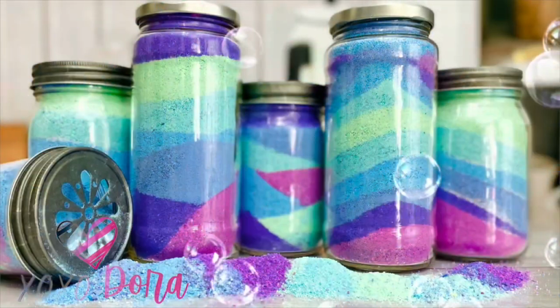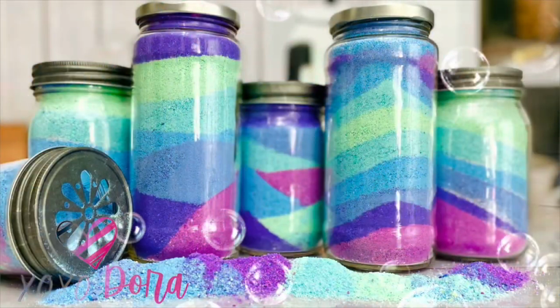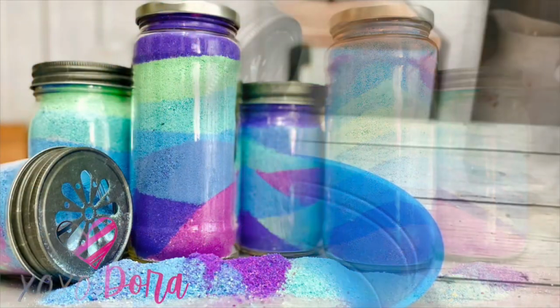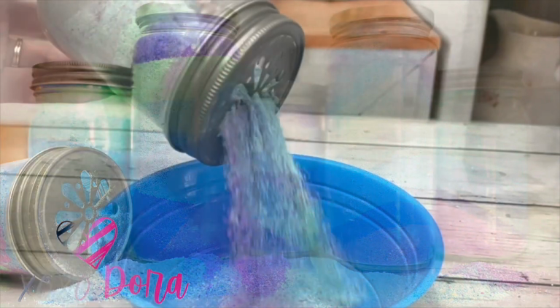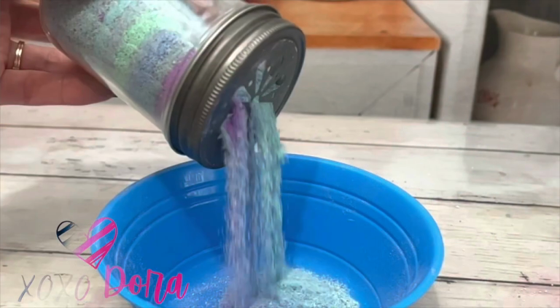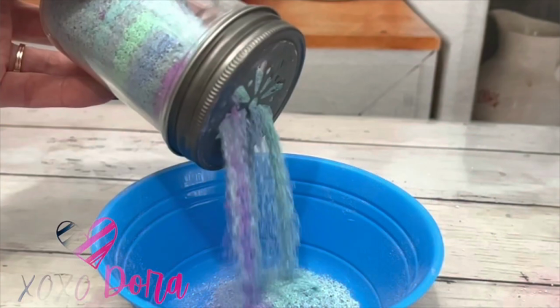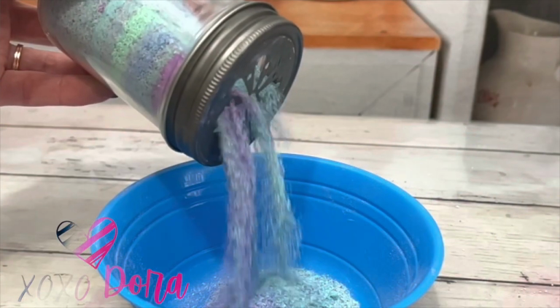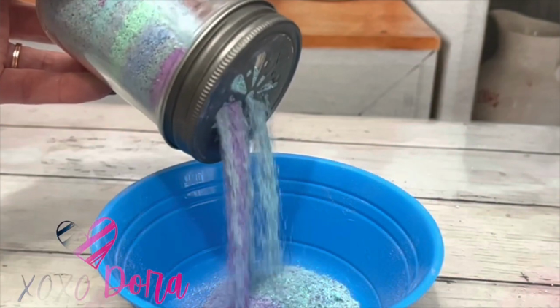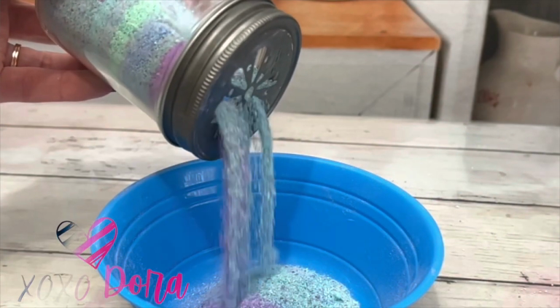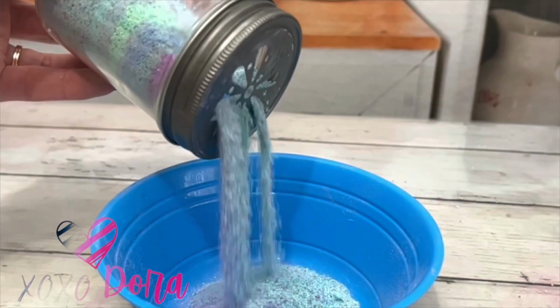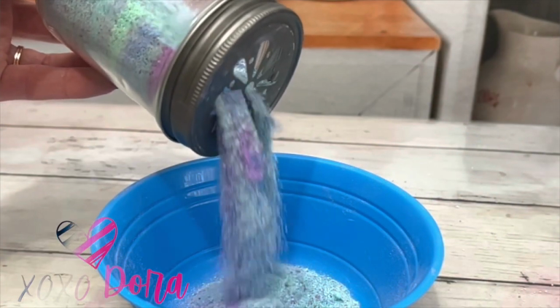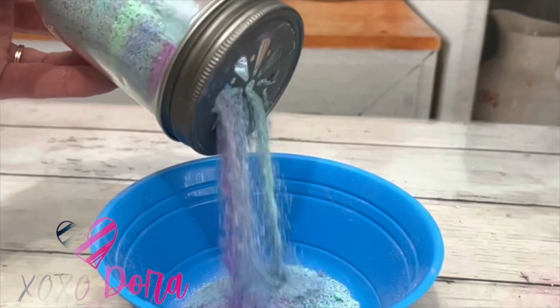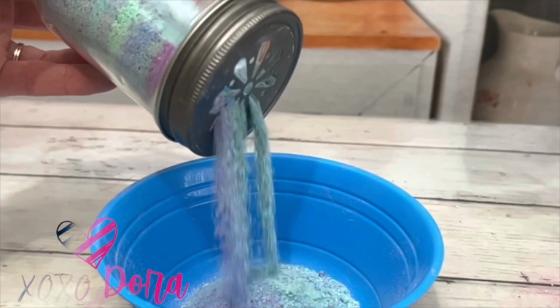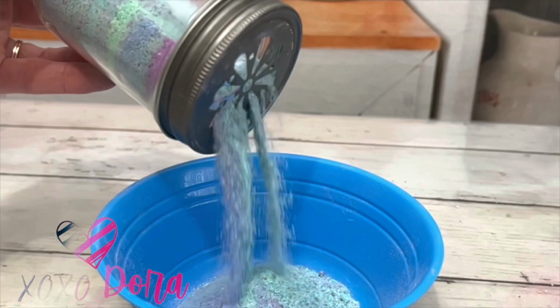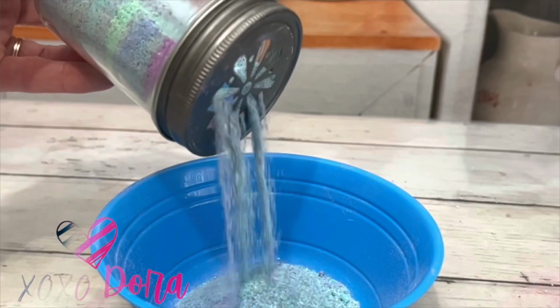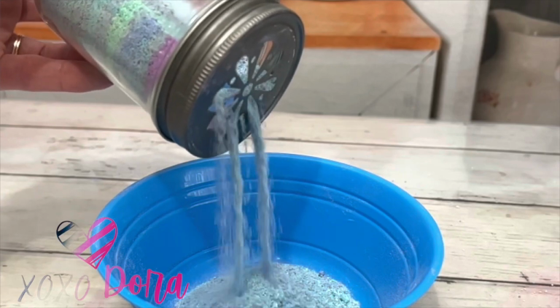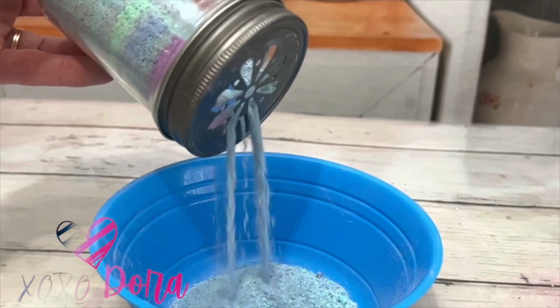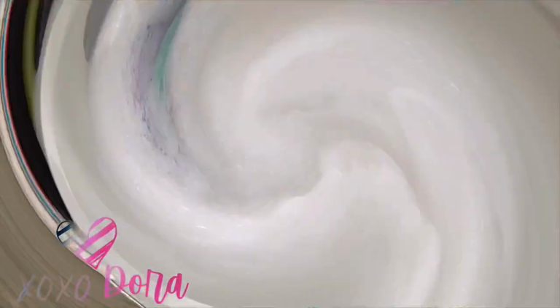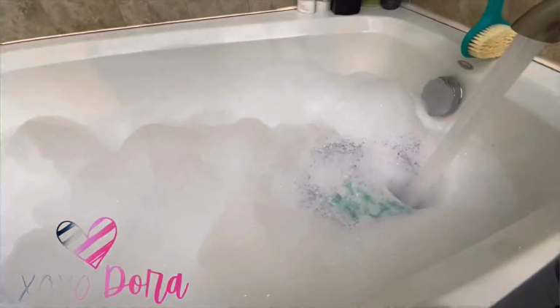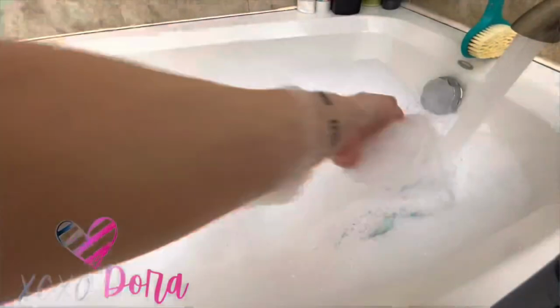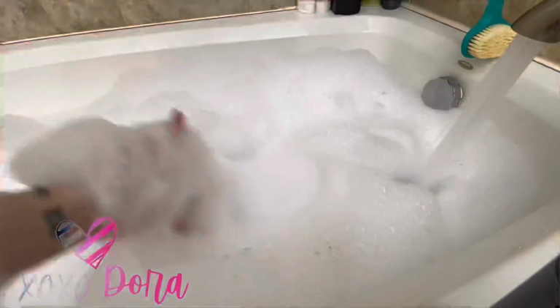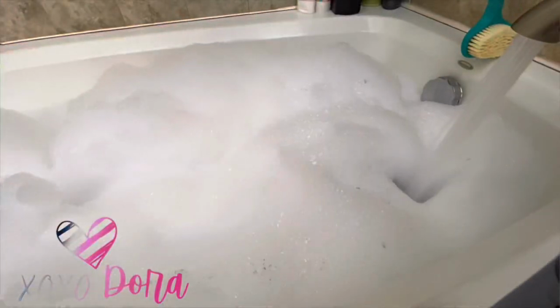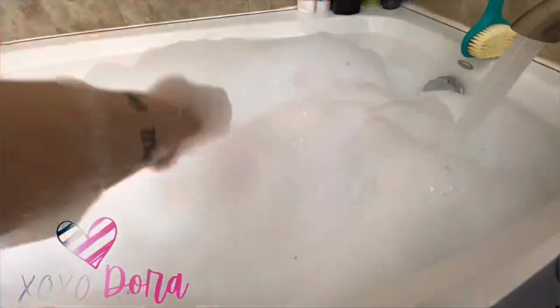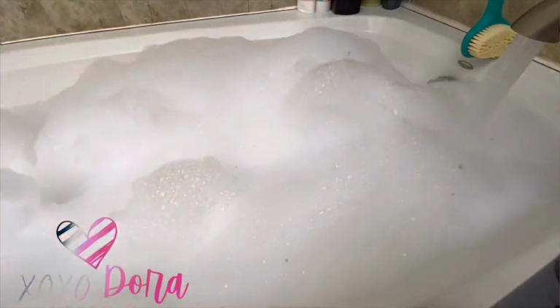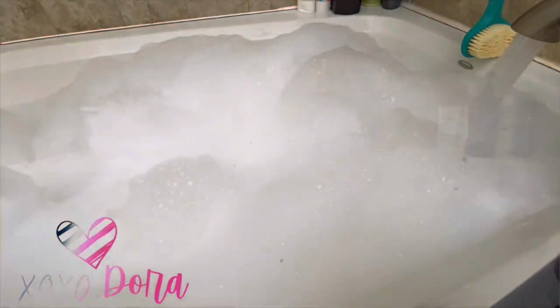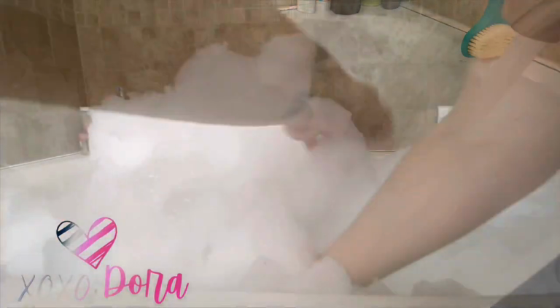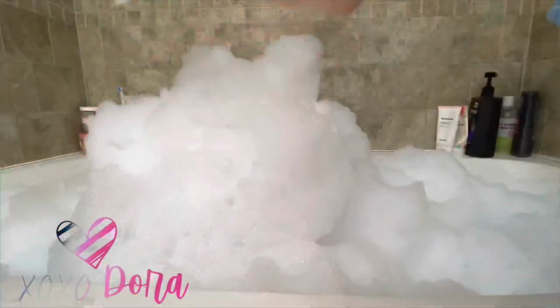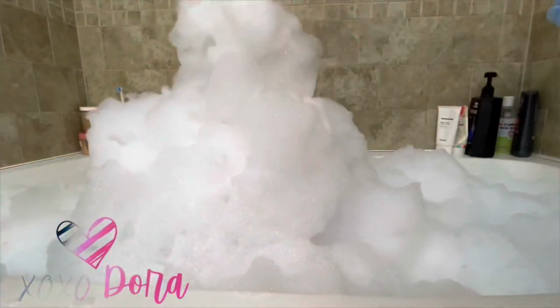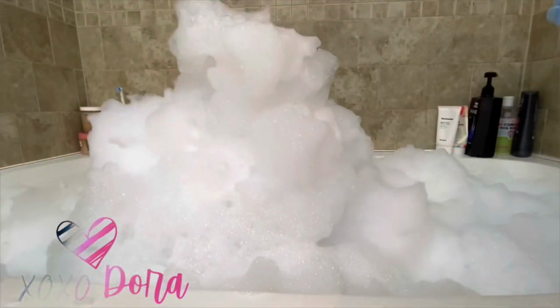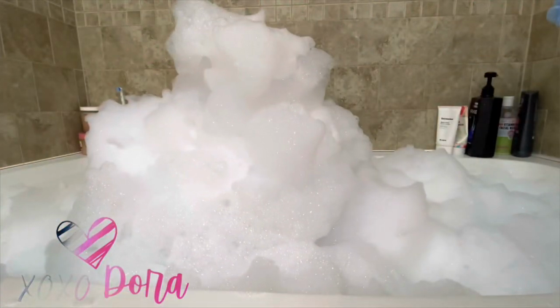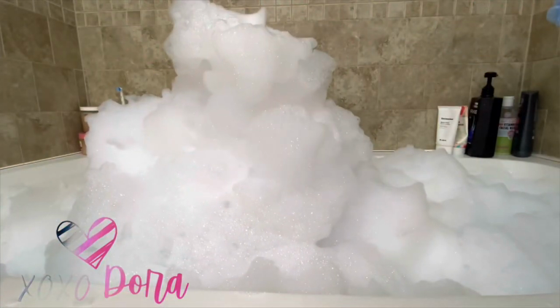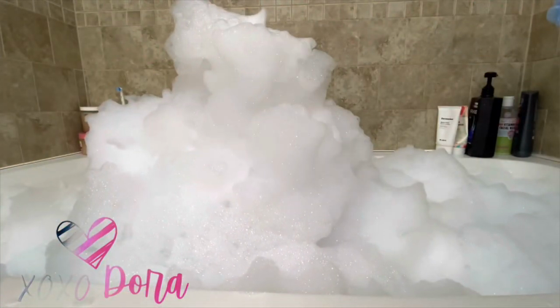Greetings. My name is Dora and I'm going to show you how to make the perfect bubble bath powder. It pours easily and fills the tub with bubbles. This recipe is super easy, quick, and only requires a few ingredients.